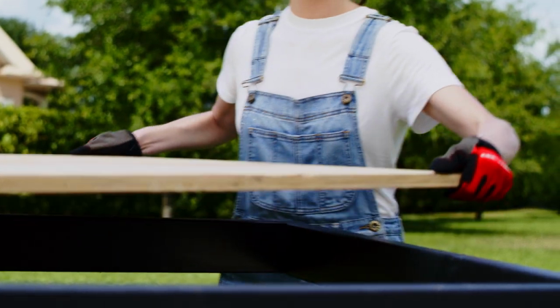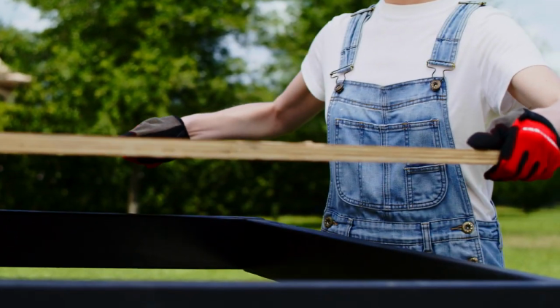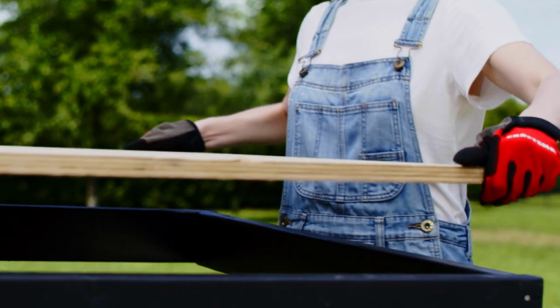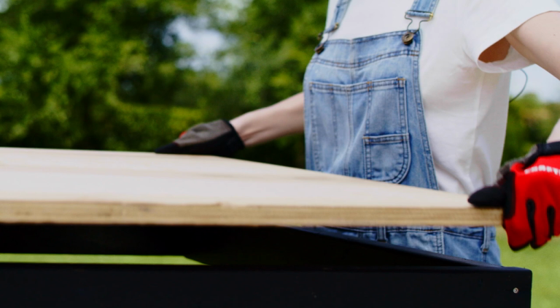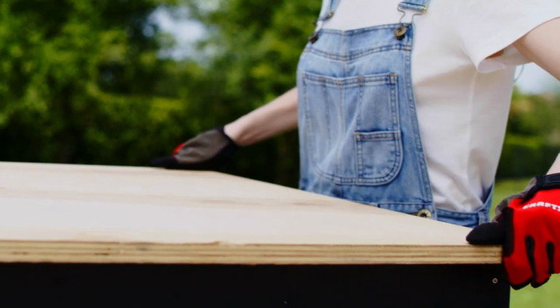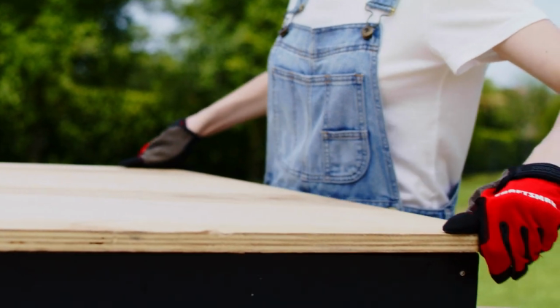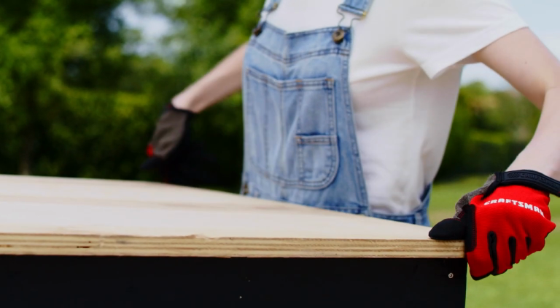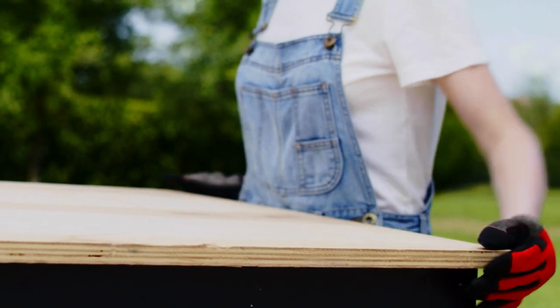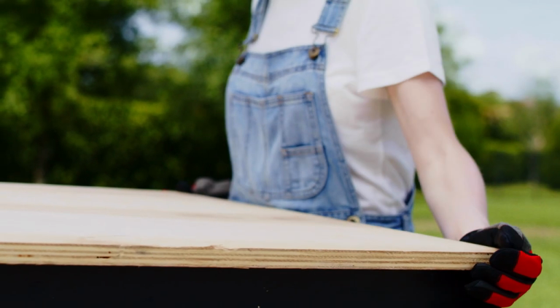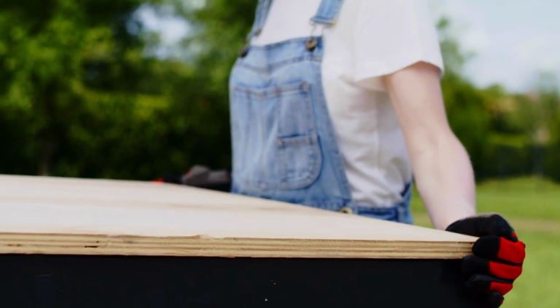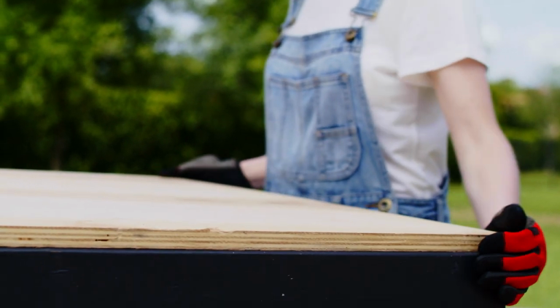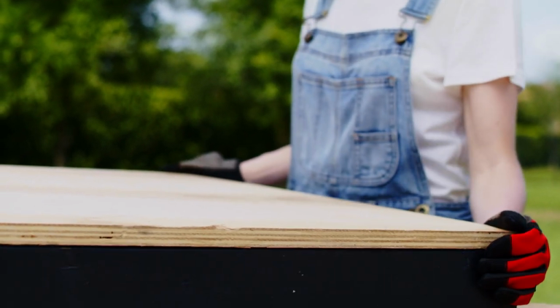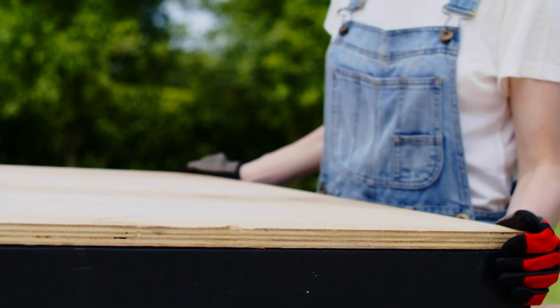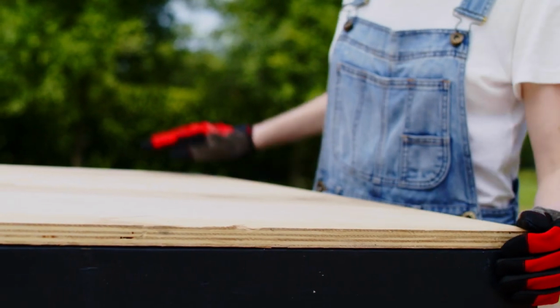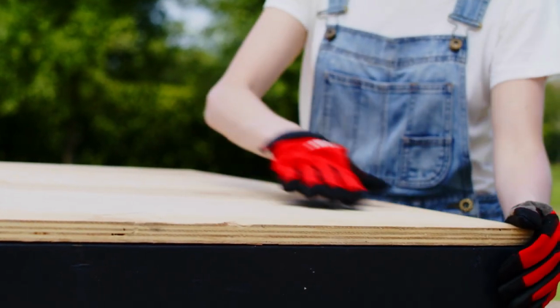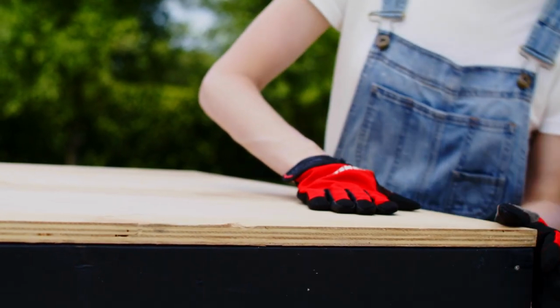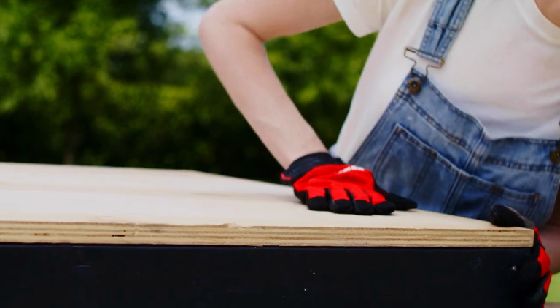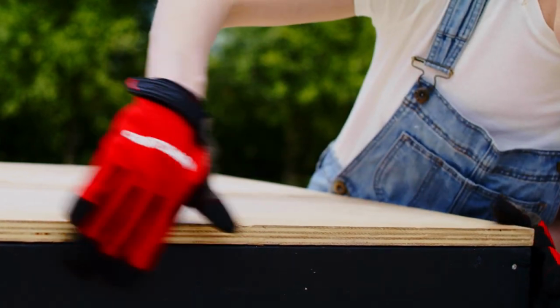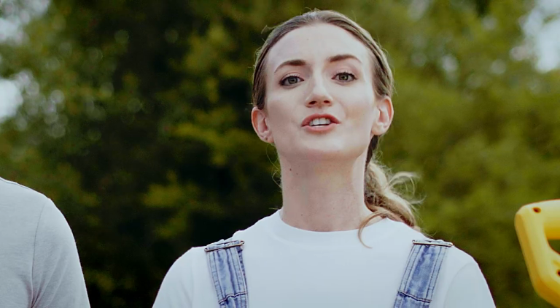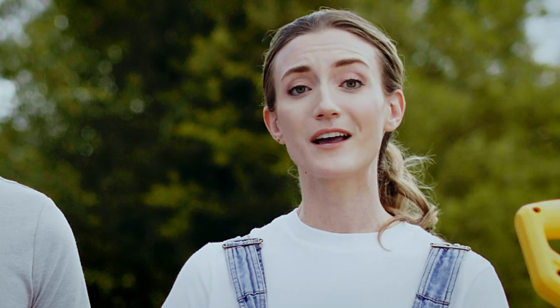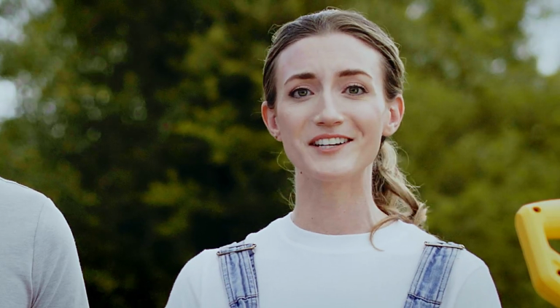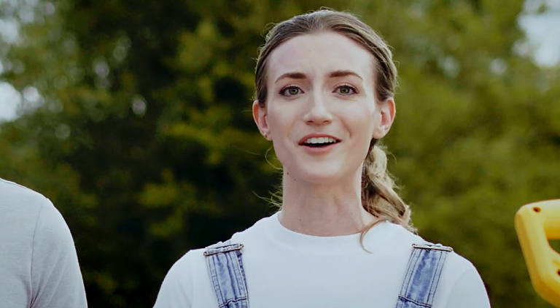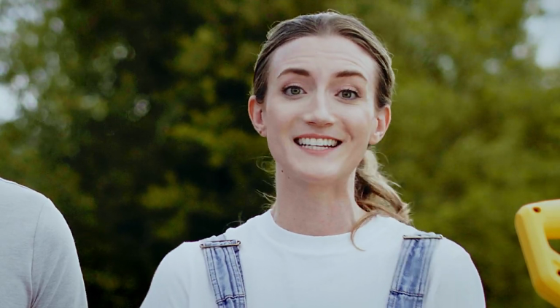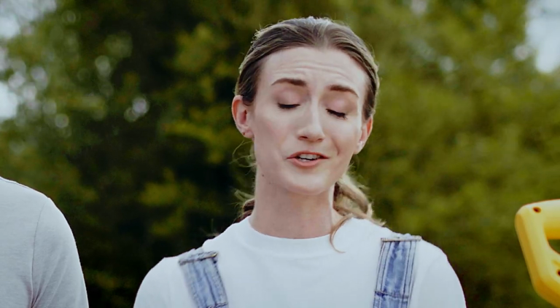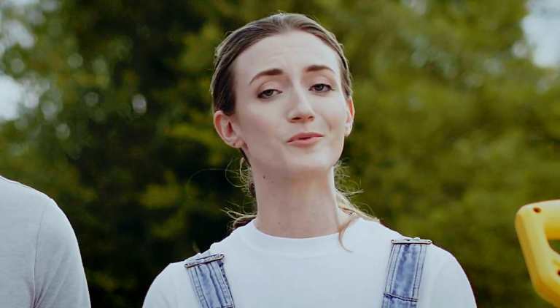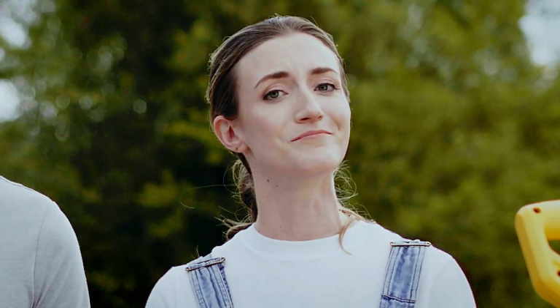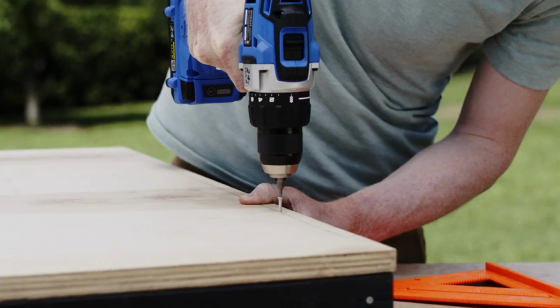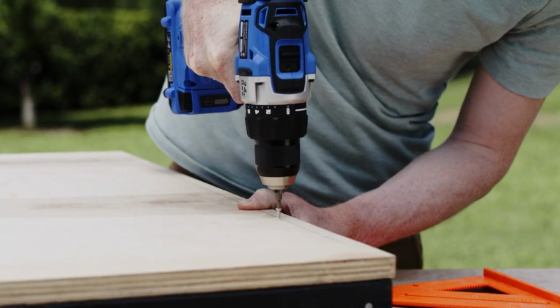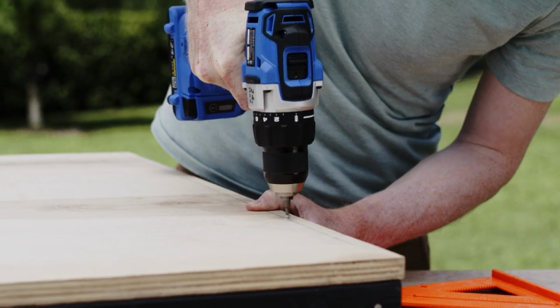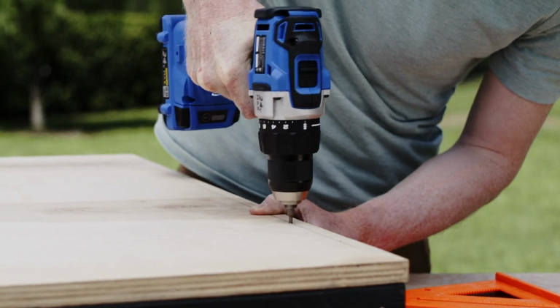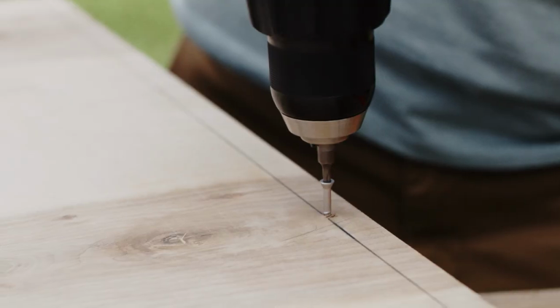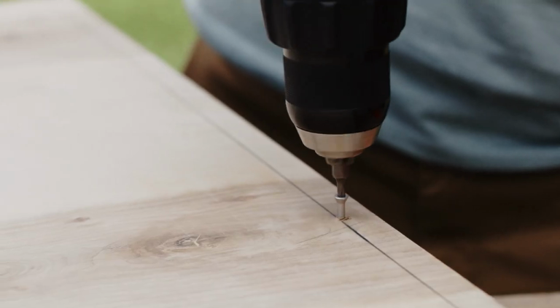Once it's dry, grab the 3/4 inch plywood sheet. Lowe's can rip the plywood to the 36 inch width you need, so you don't have to cut it yourself and it's easier to transport home. Let's carefully anchor the plywood to the black base.